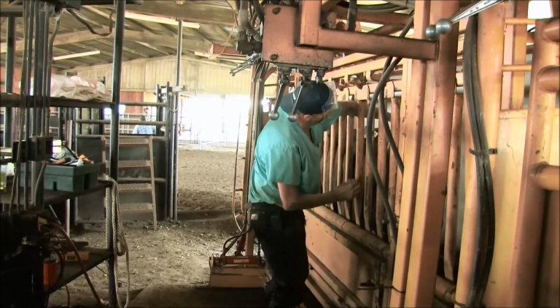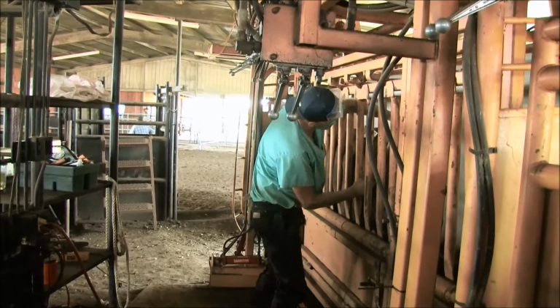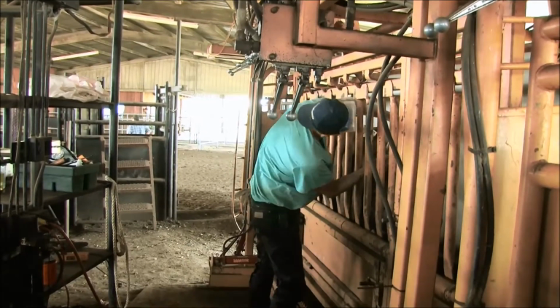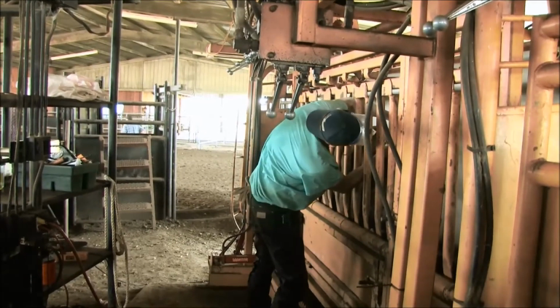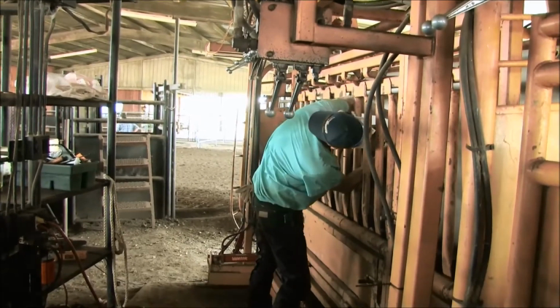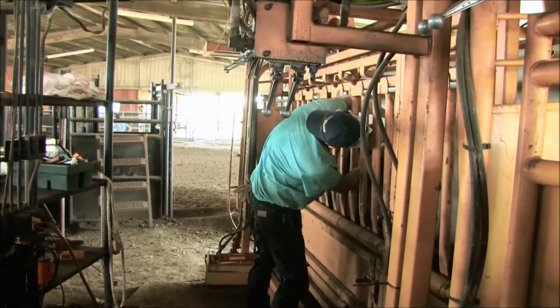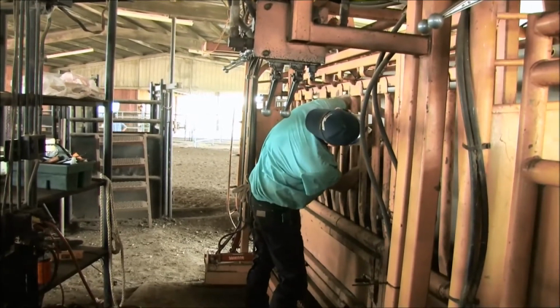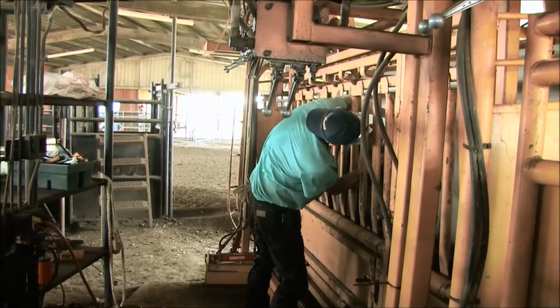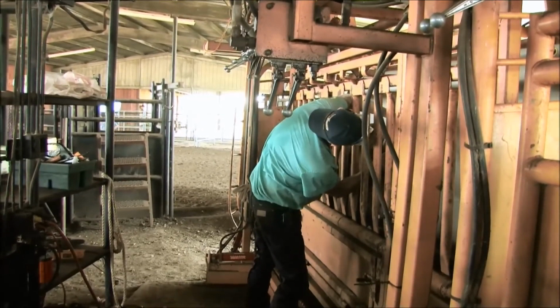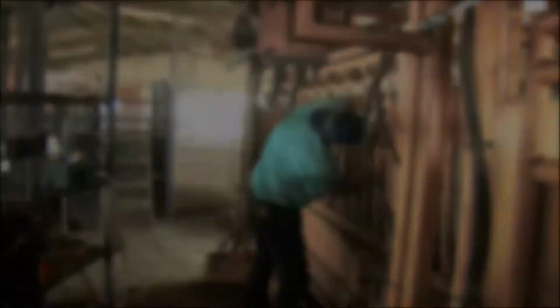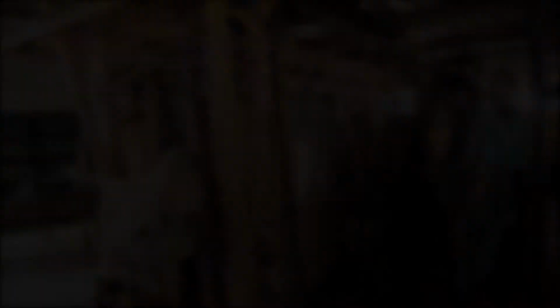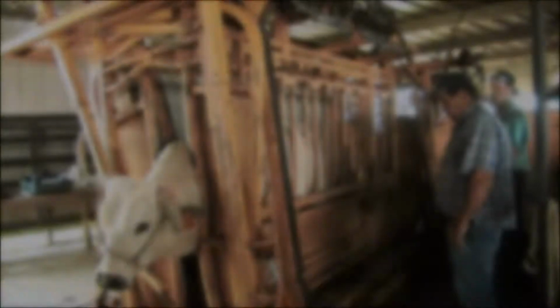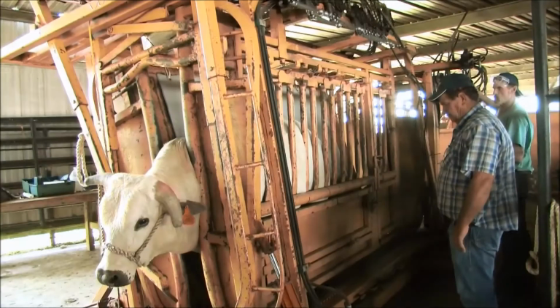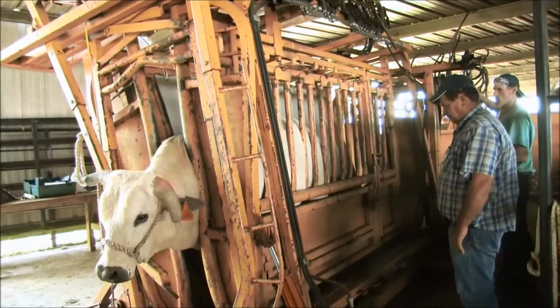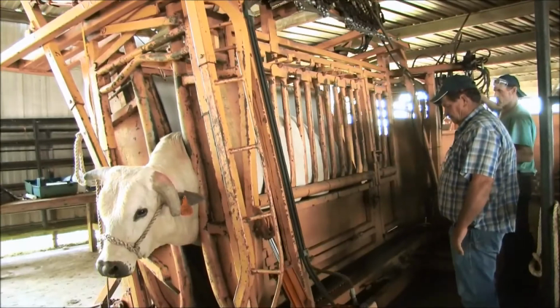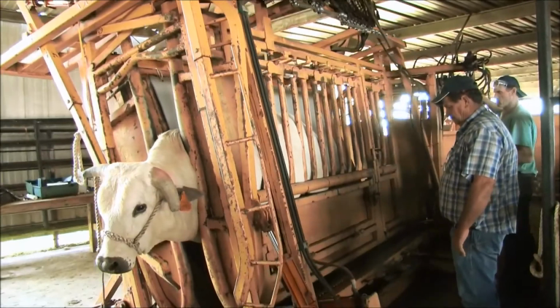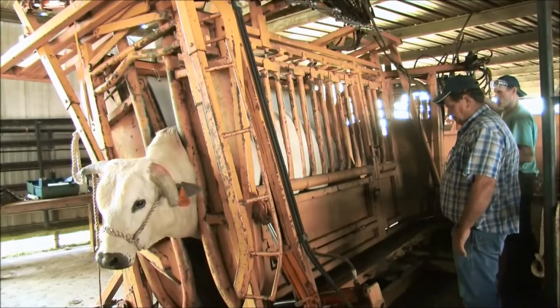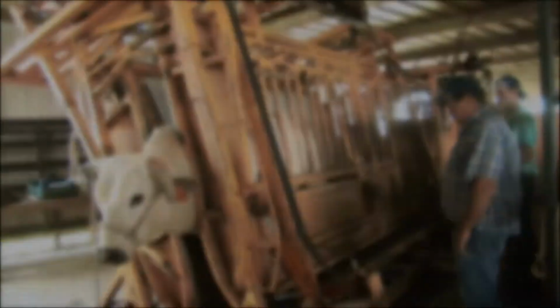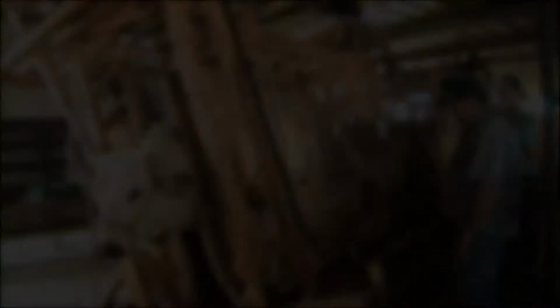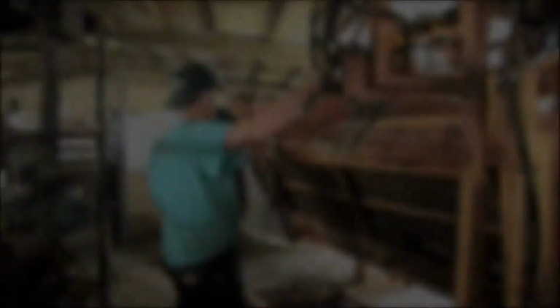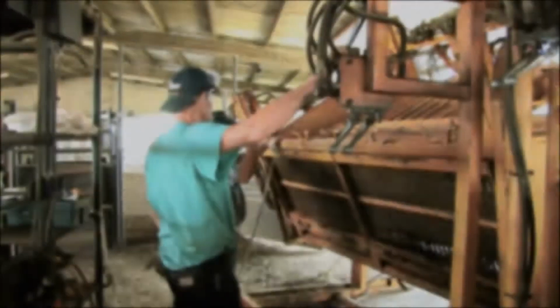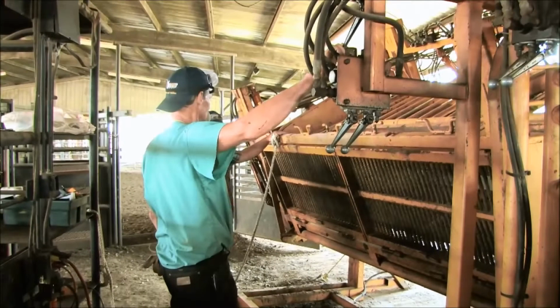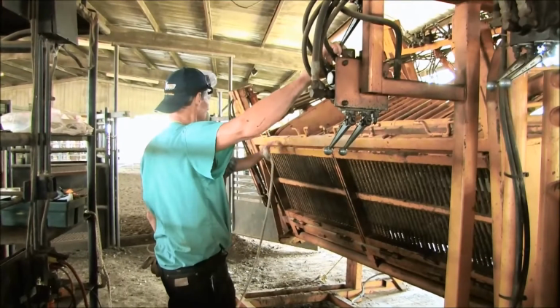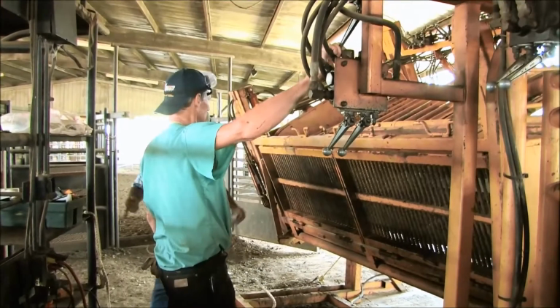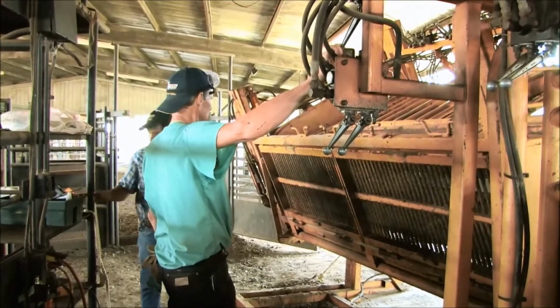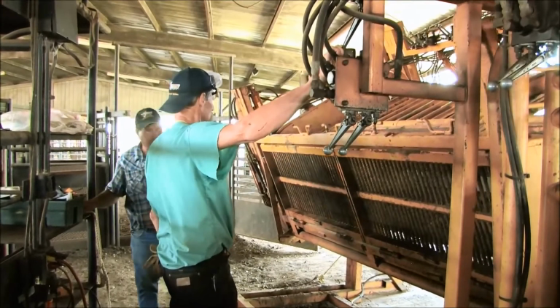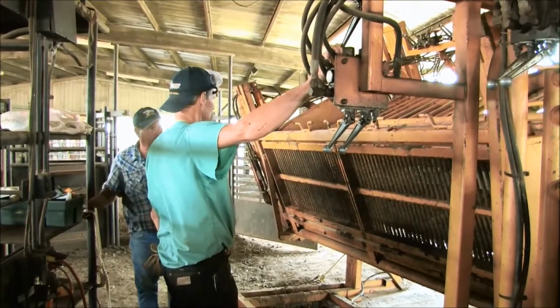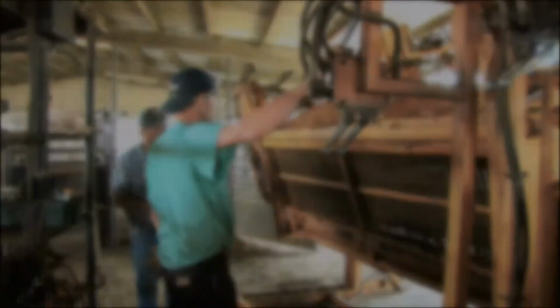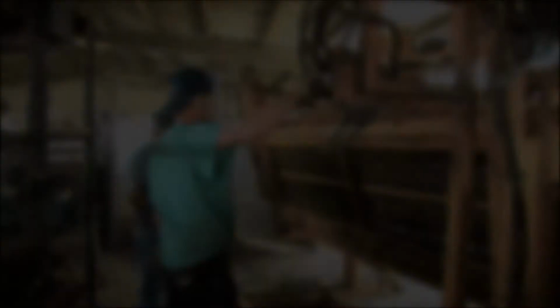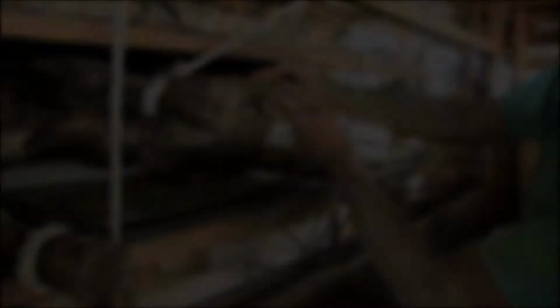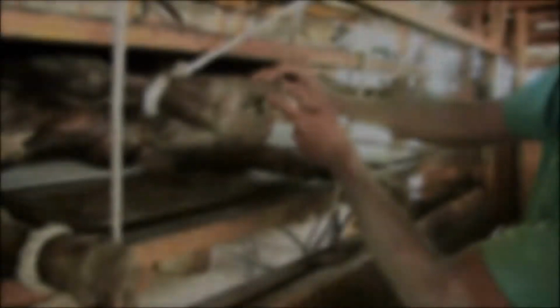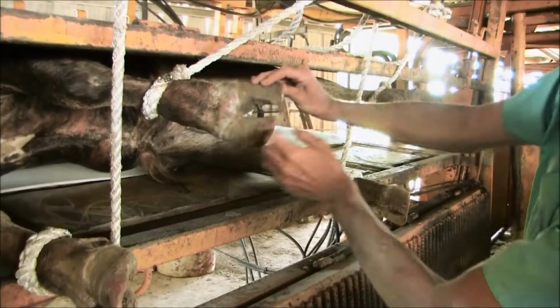The process starts in the hydraulic chute with a mild sedative. The chute is then moved to provide access to the bull's feet.